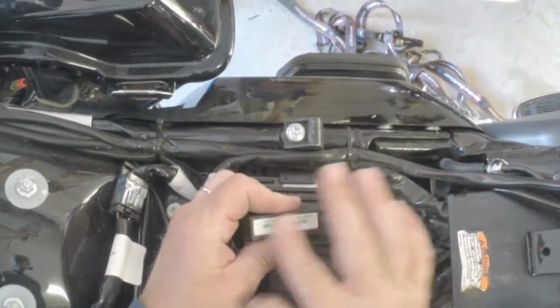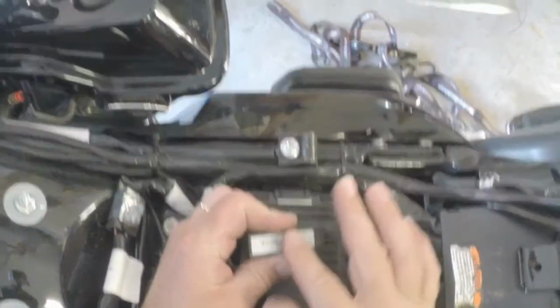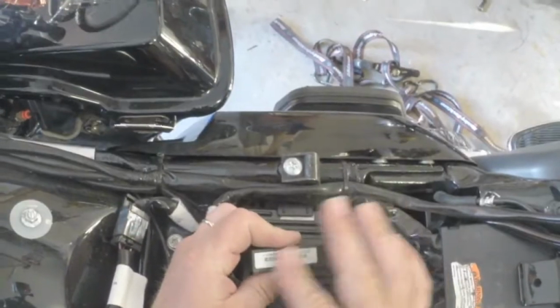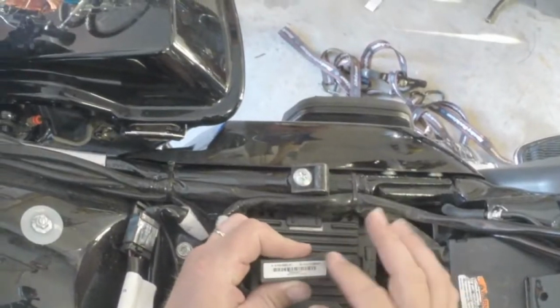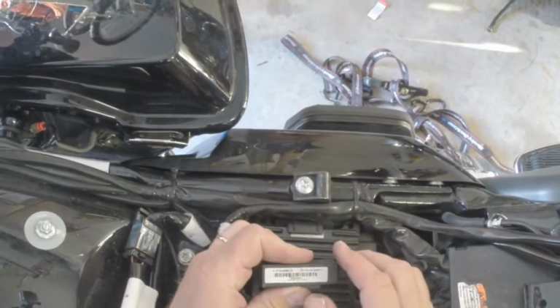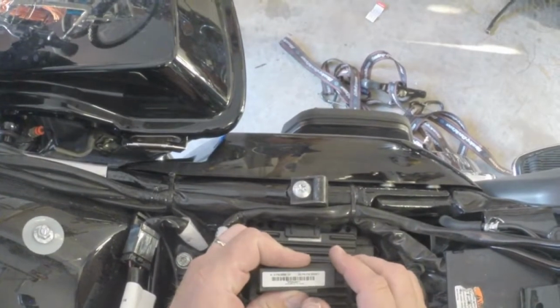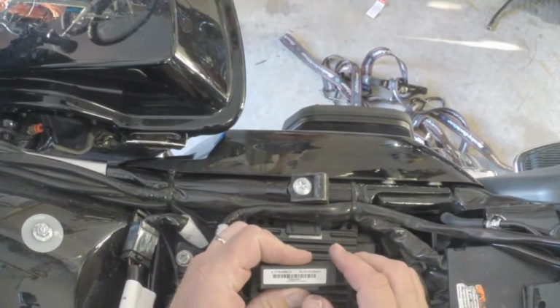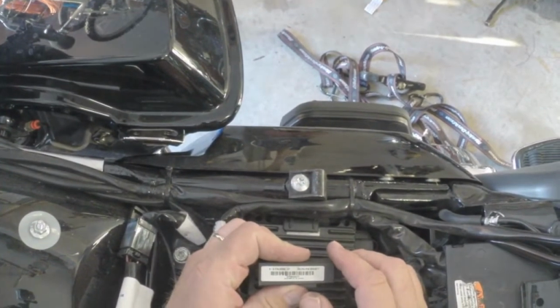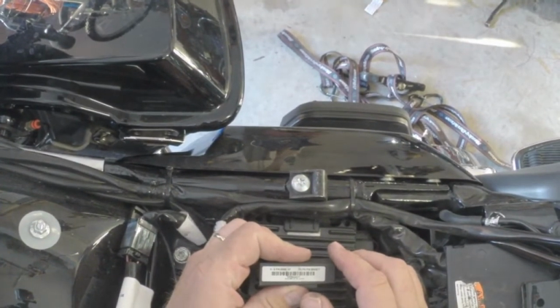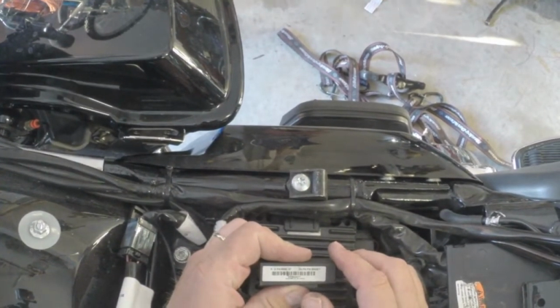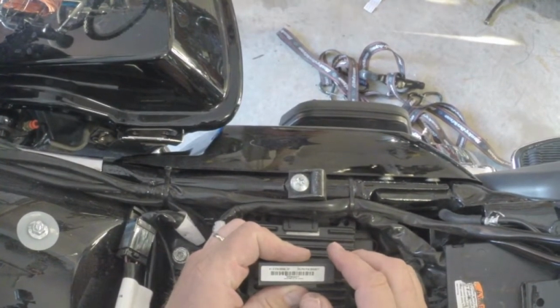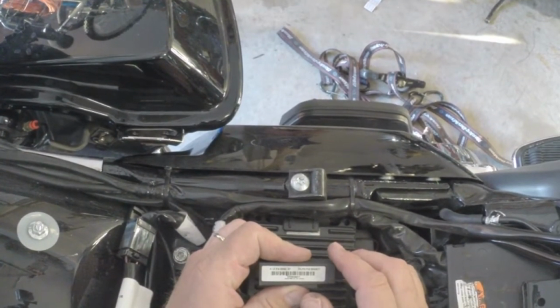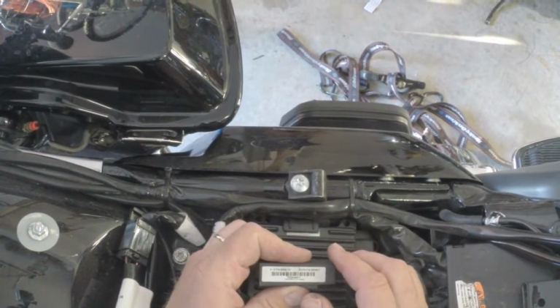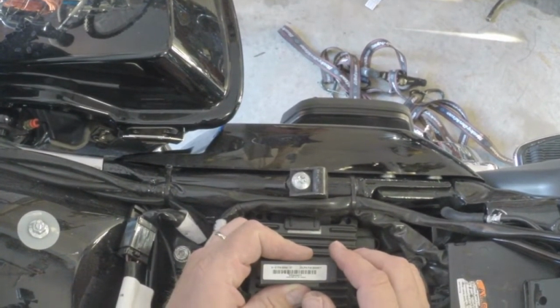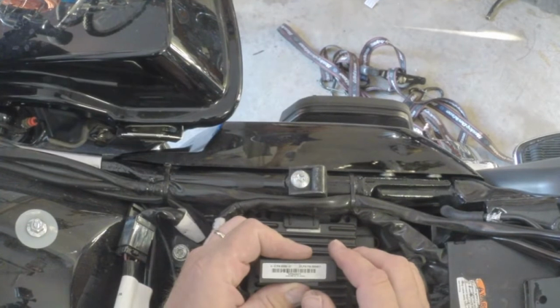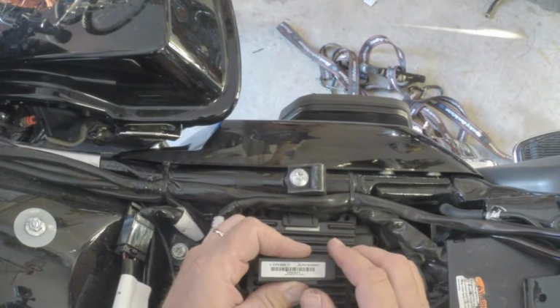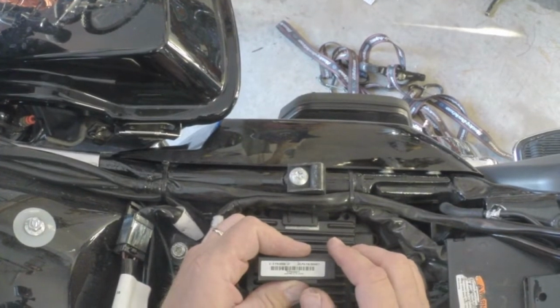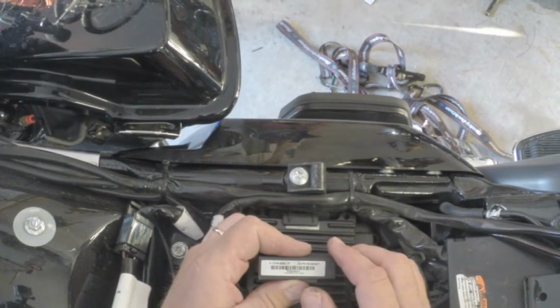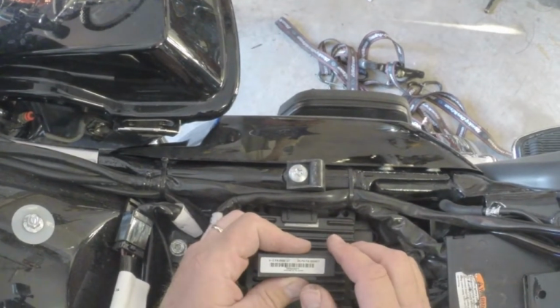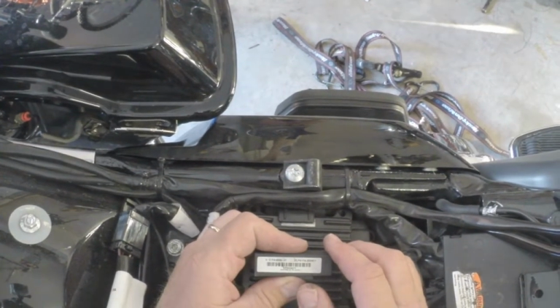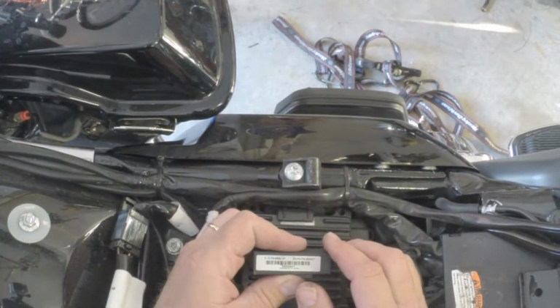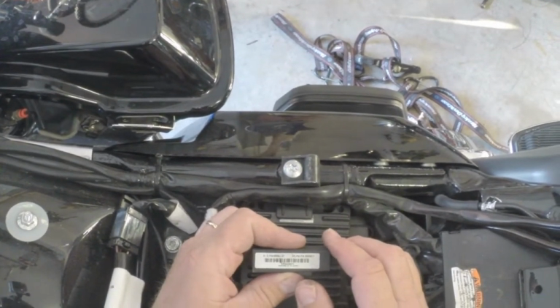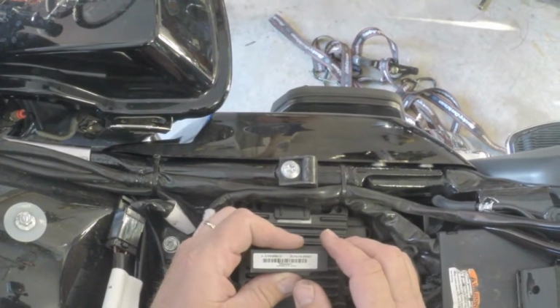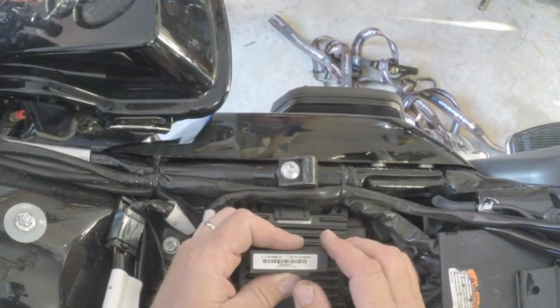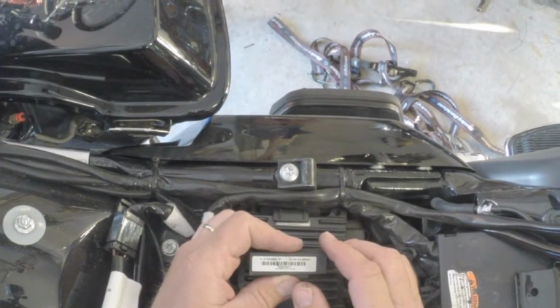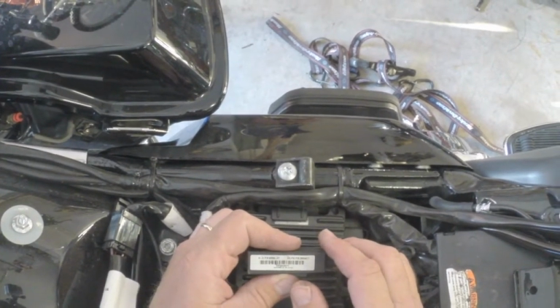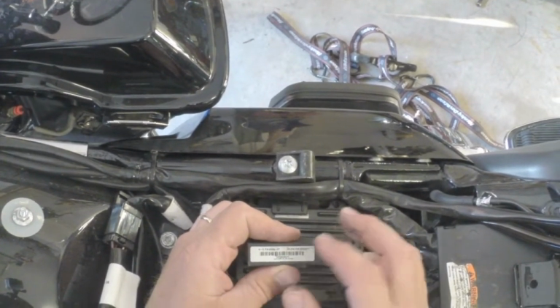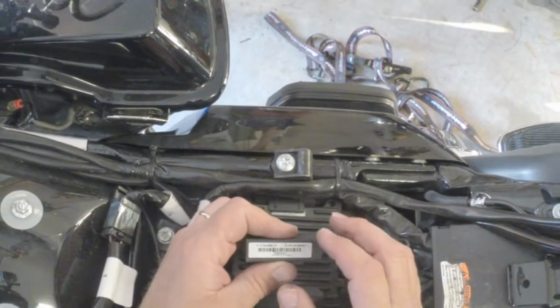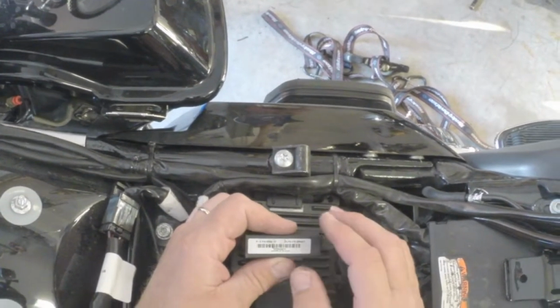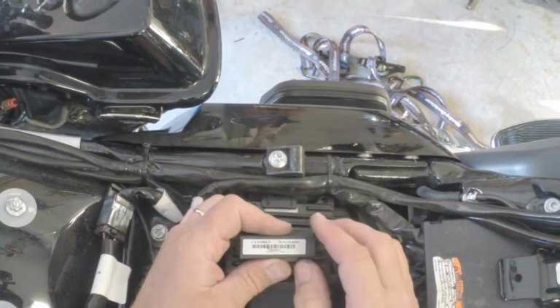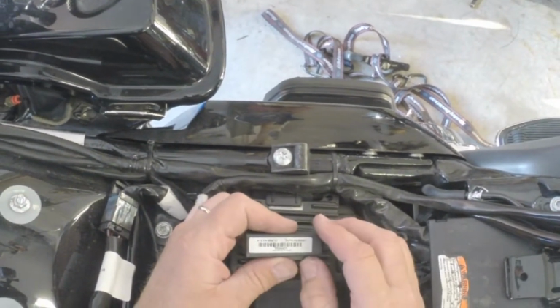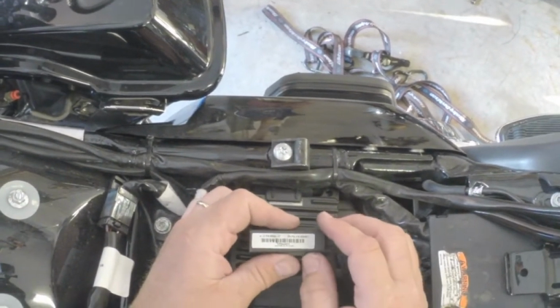Right there you can see the Harley Davidson part number: 68956-07. Got the Delphi number on there also.